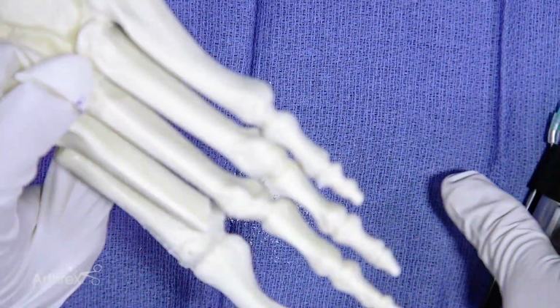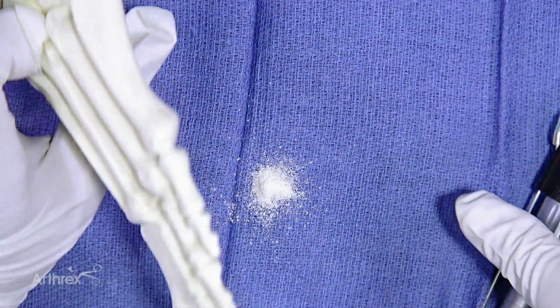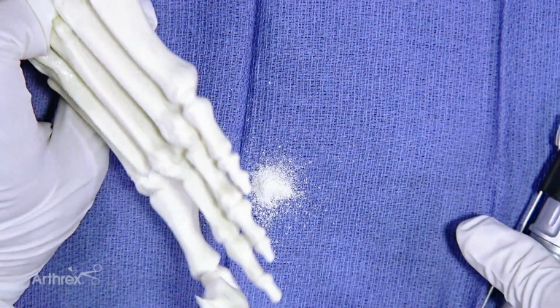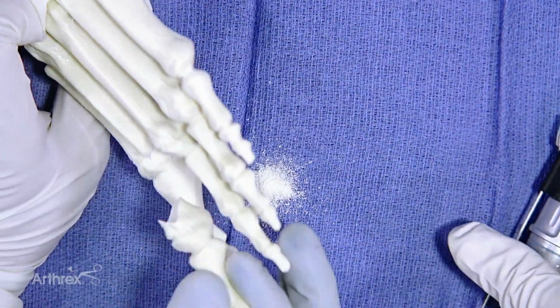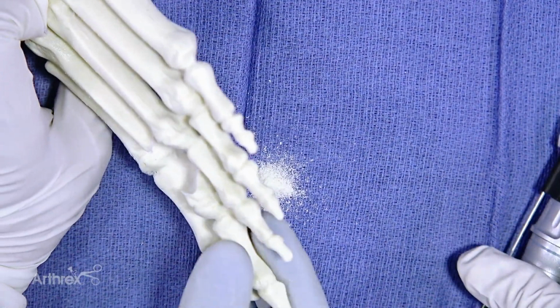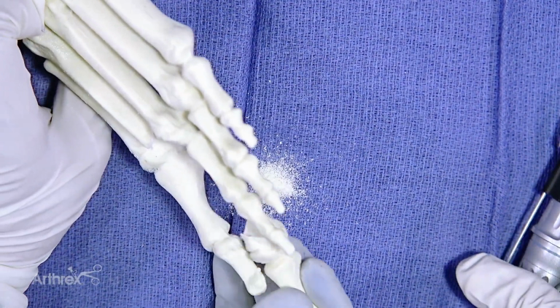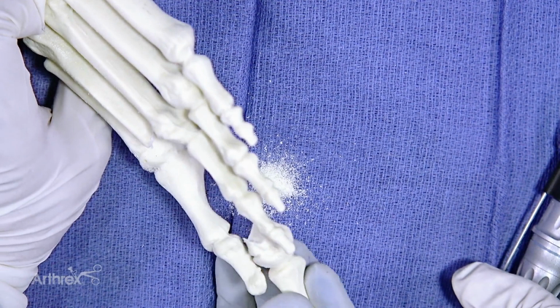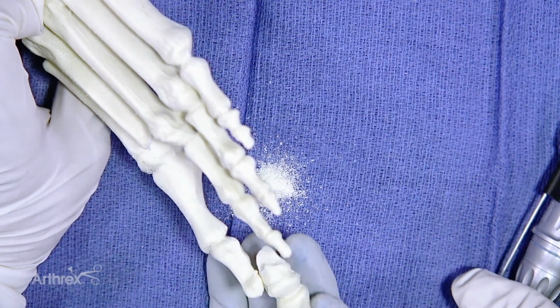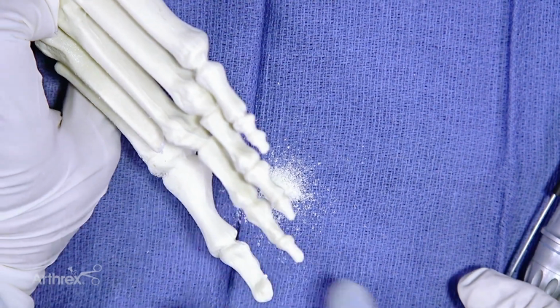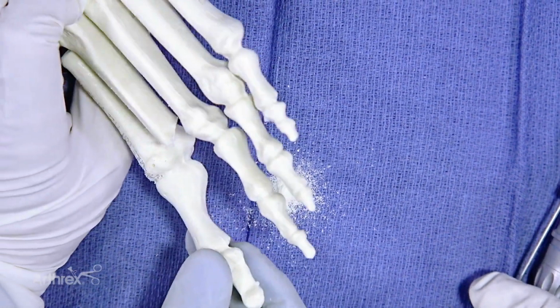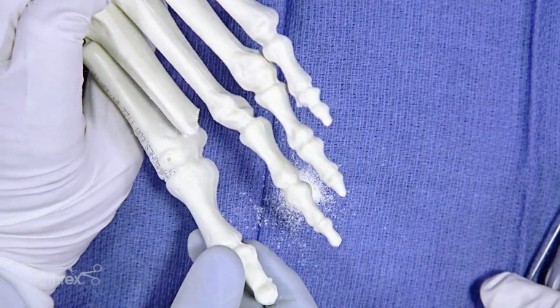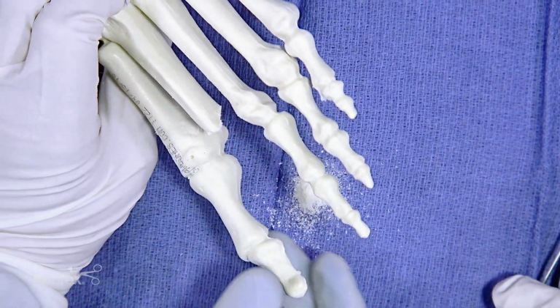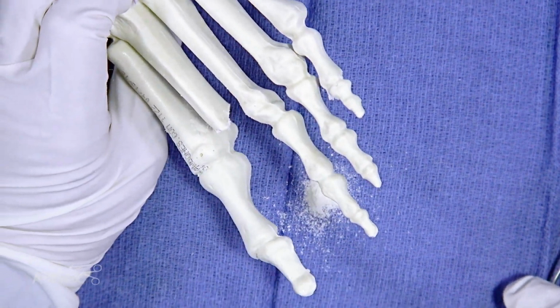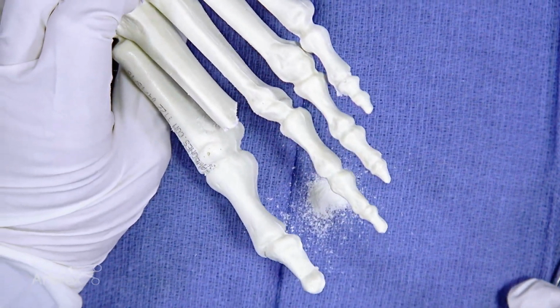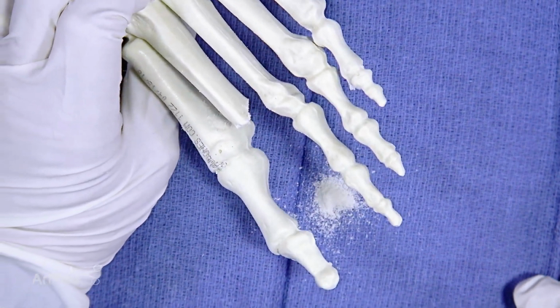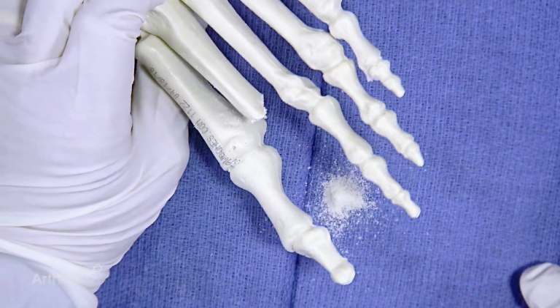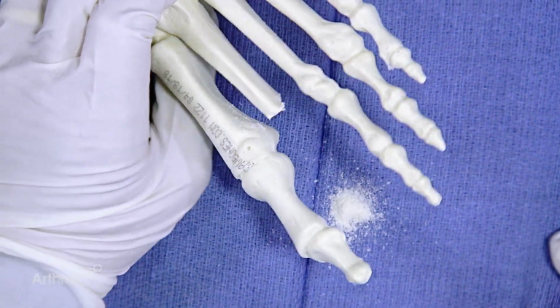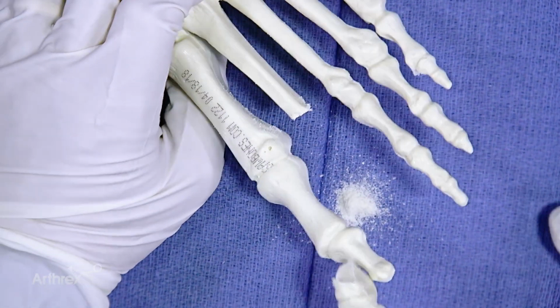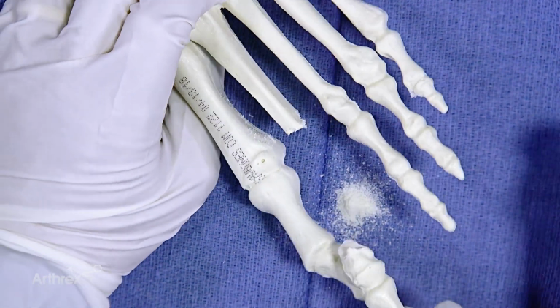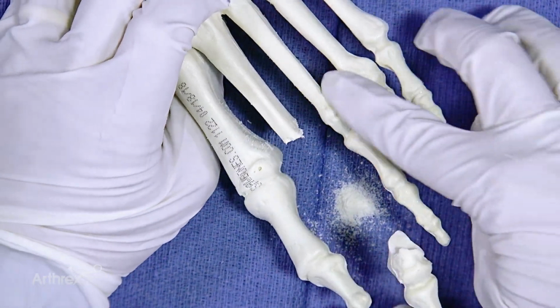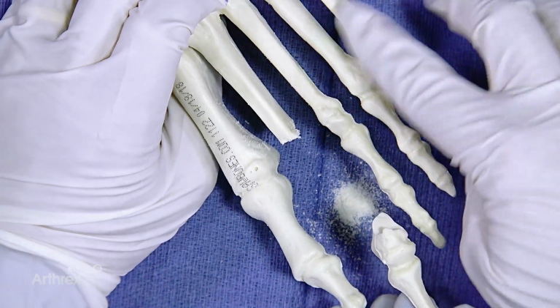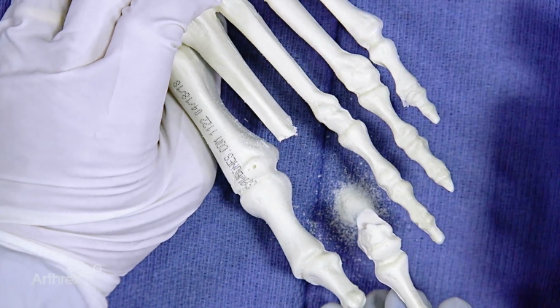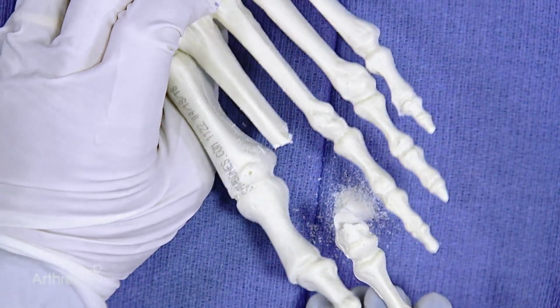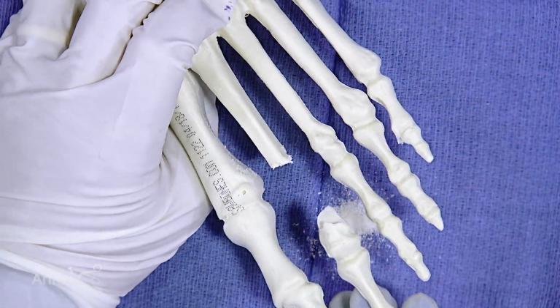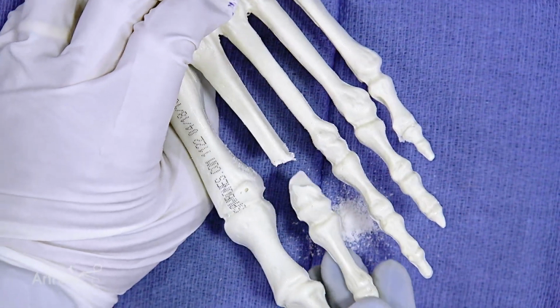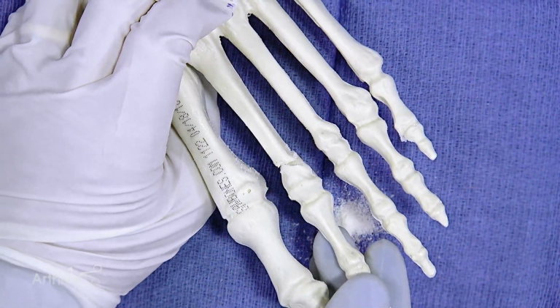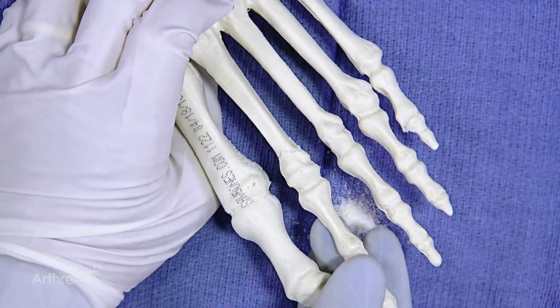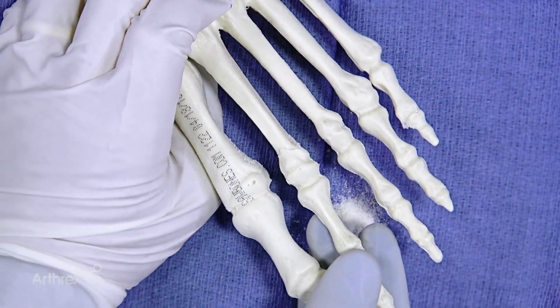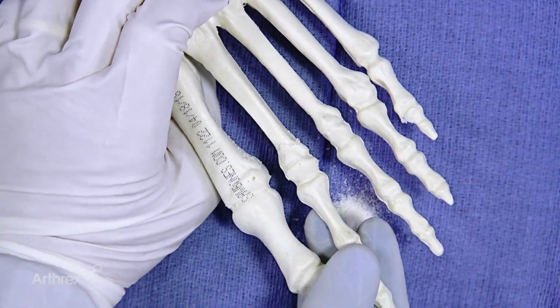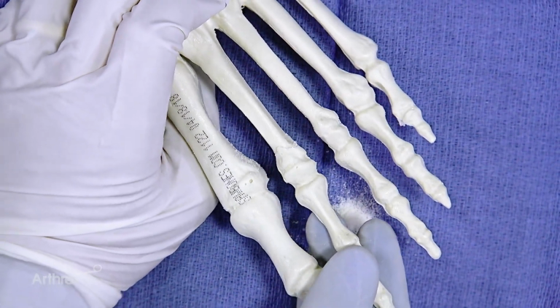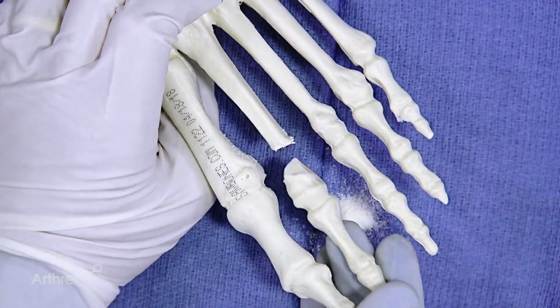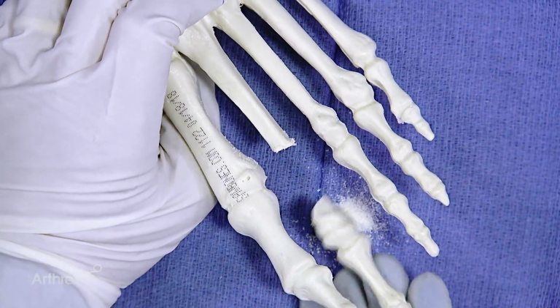You can see the cut there is about 45 degrees, and you could do that for each of the successive metatarsals. It's recommended that when you do this, you do the second, third, and fourth at least.